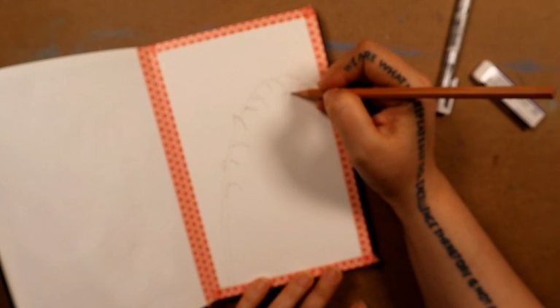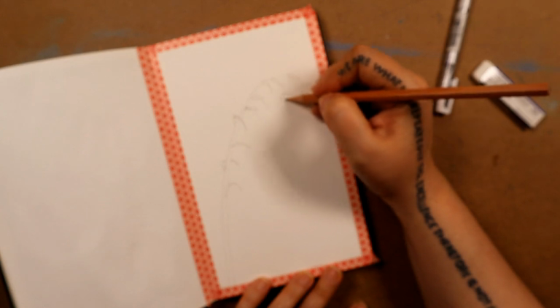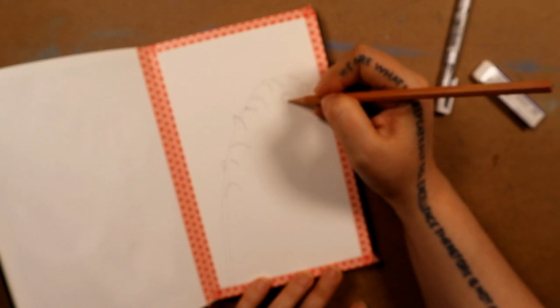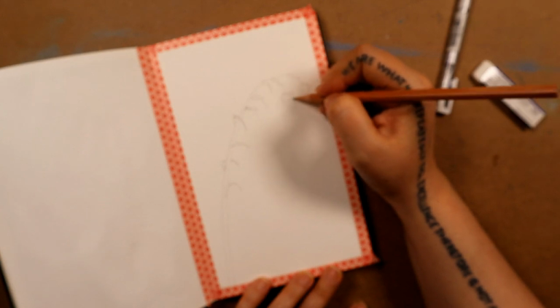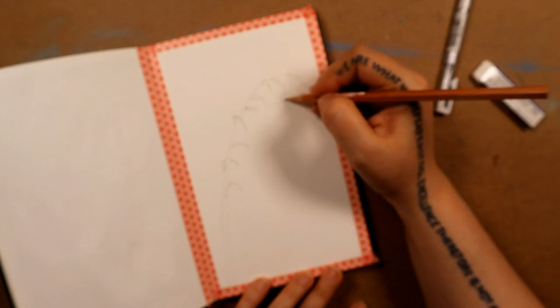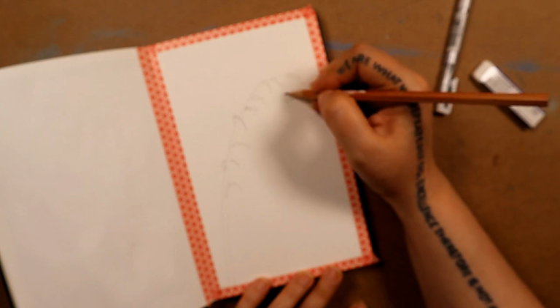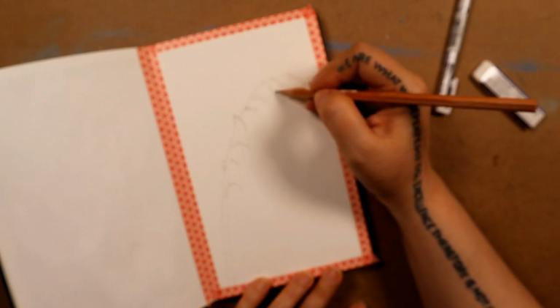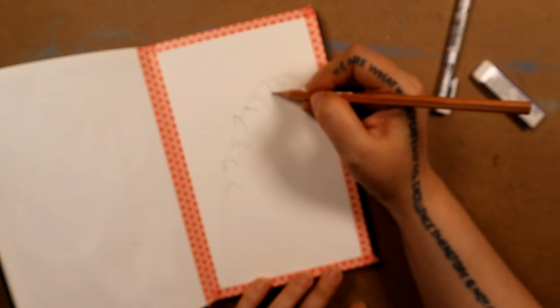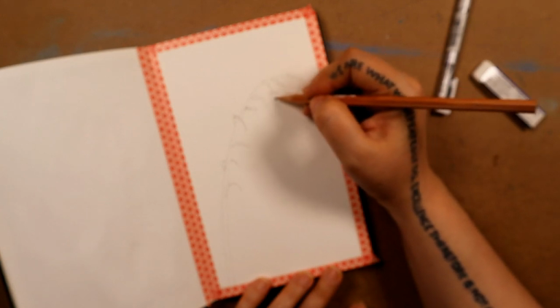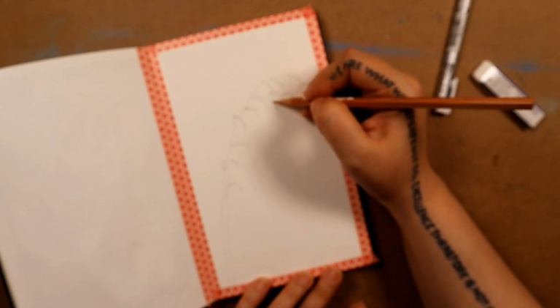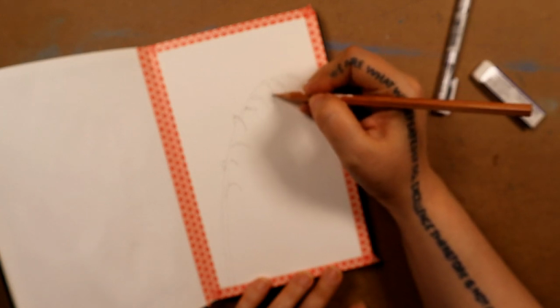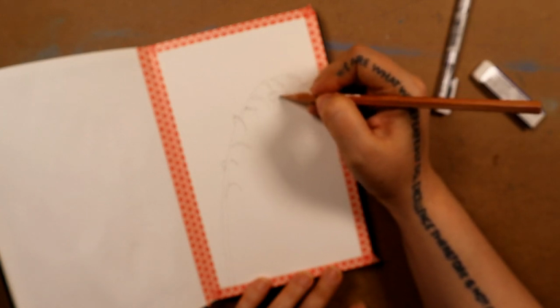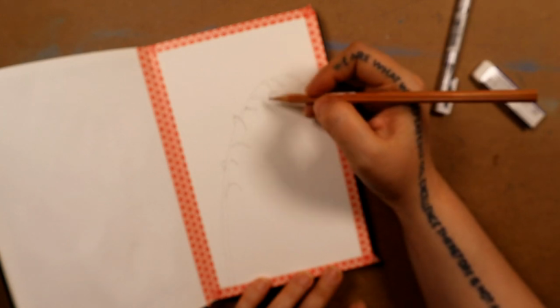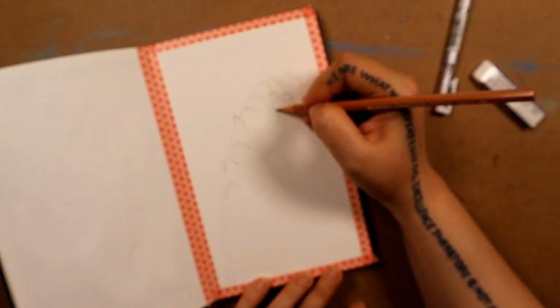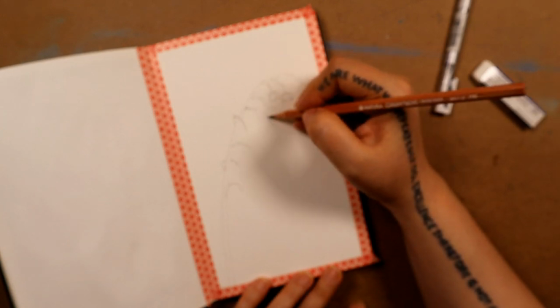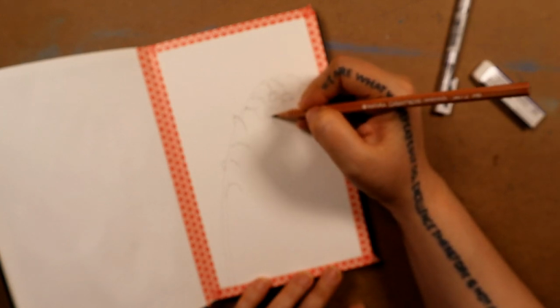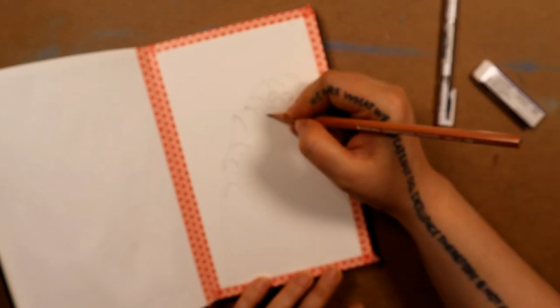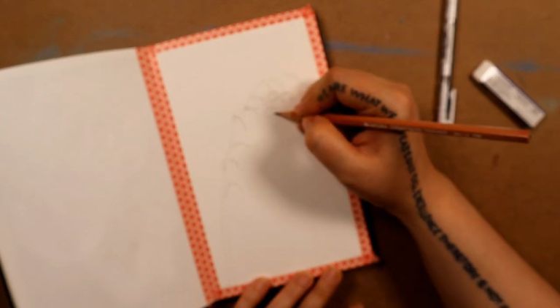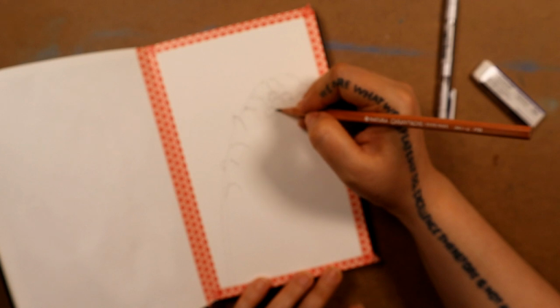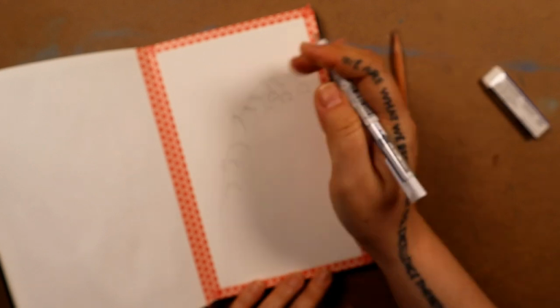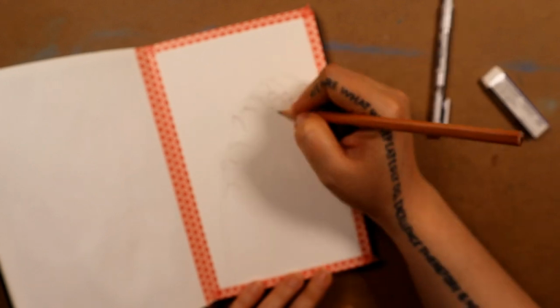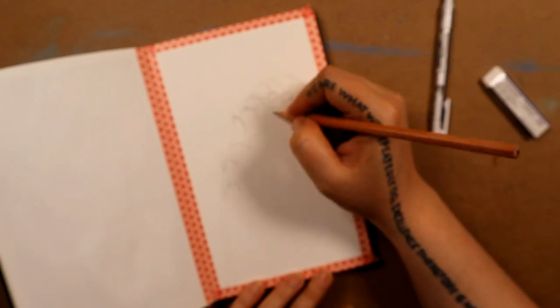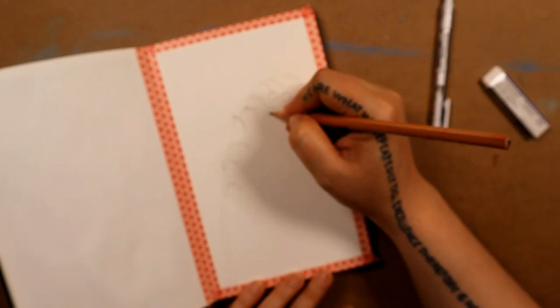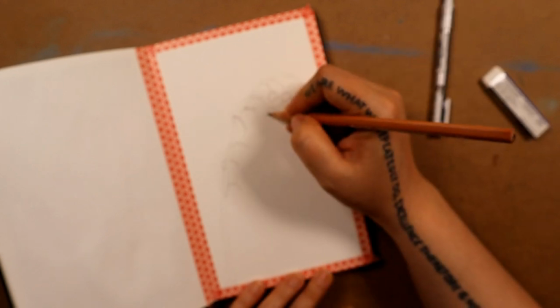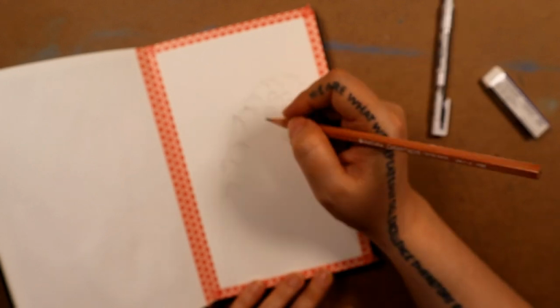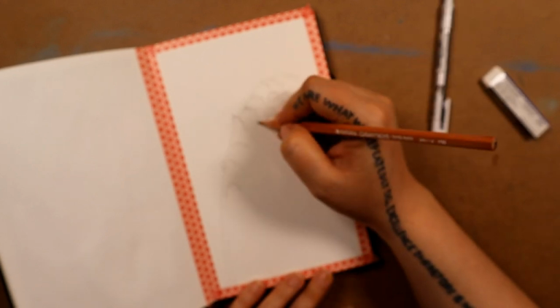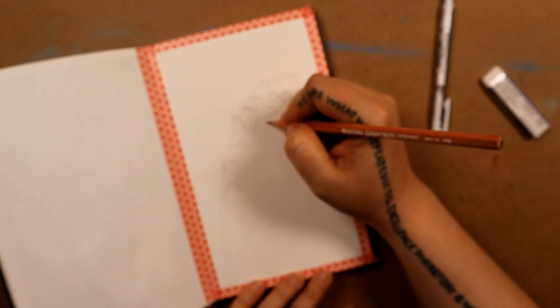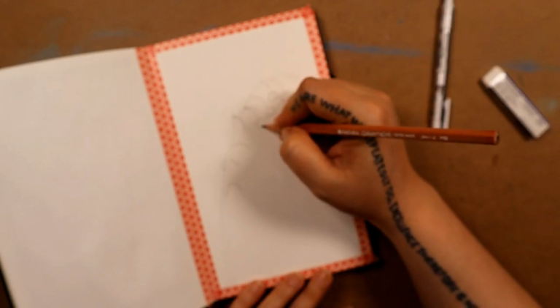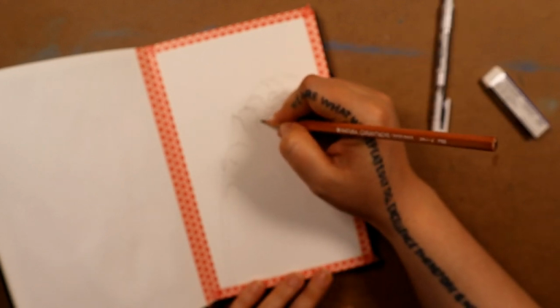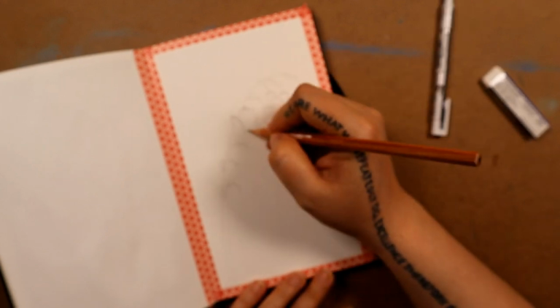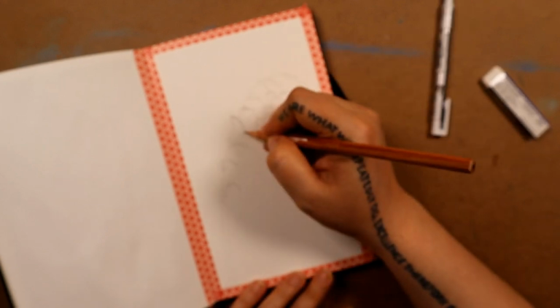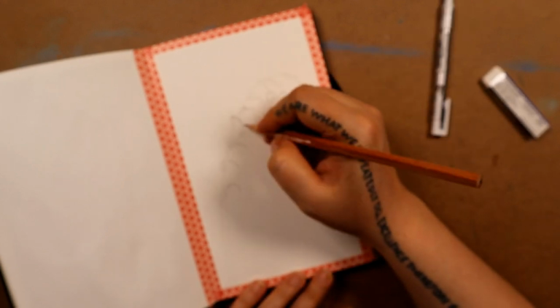I apologize for the loss of focus here — I wasn't paying attention to my camera, and it focused on my hand rather than my drawing. It should only last a few seconds.